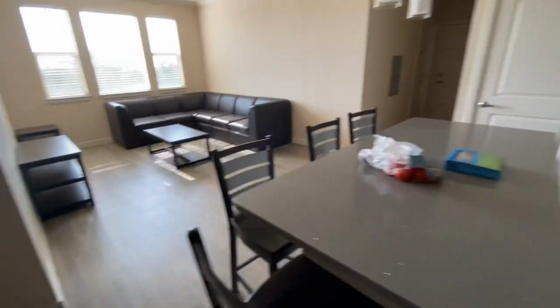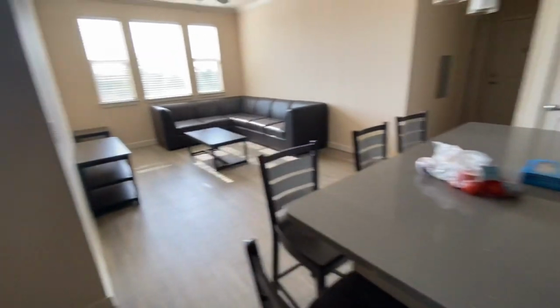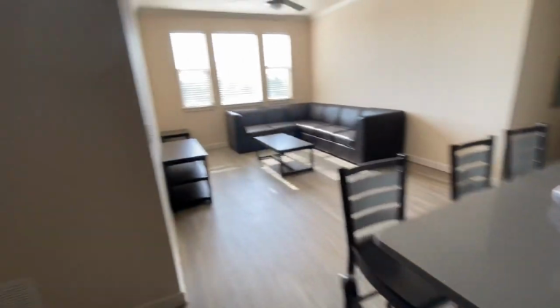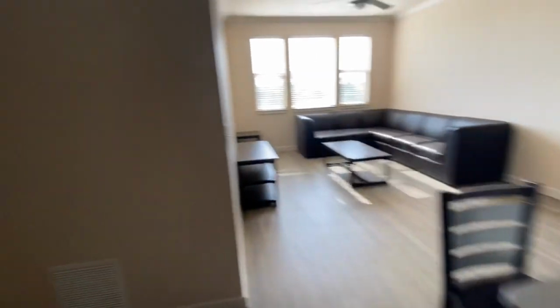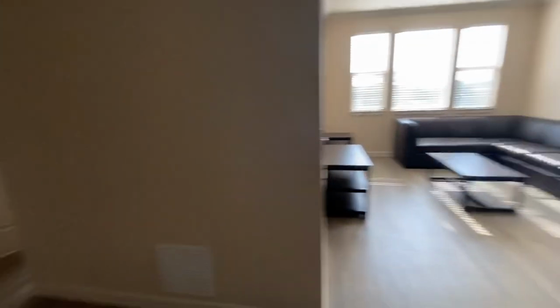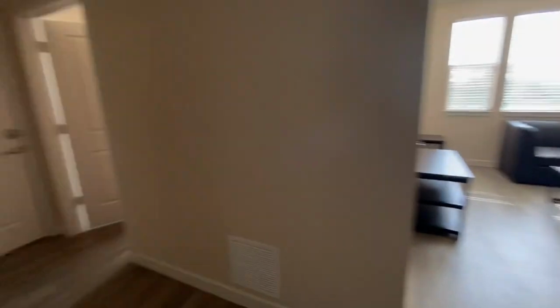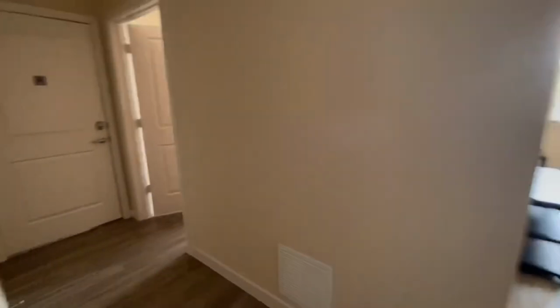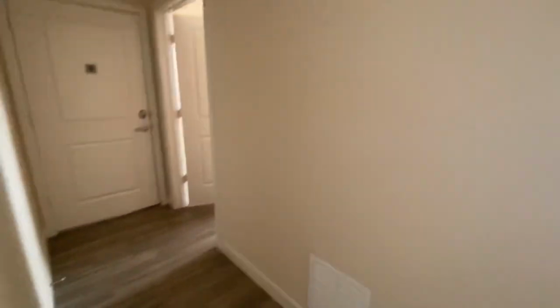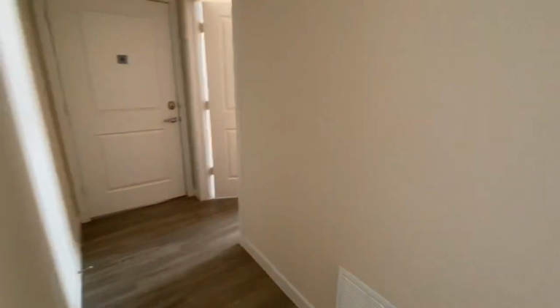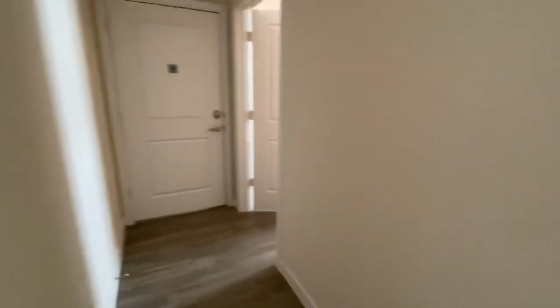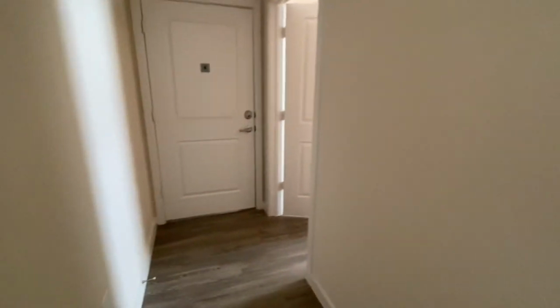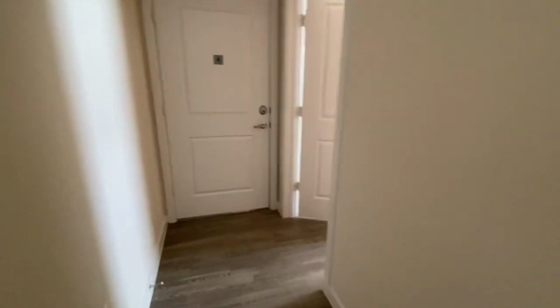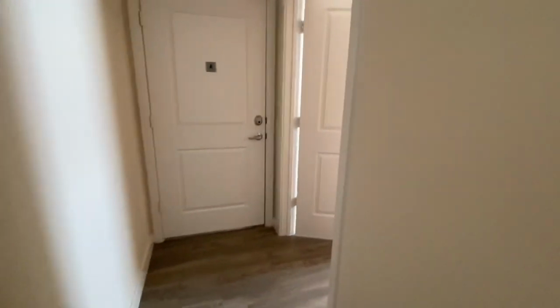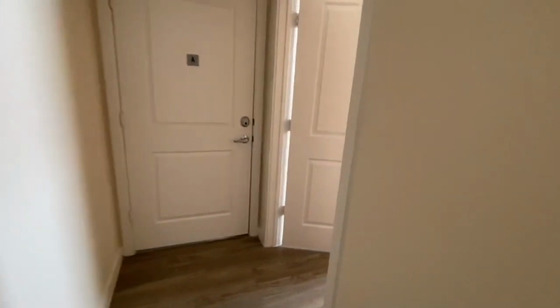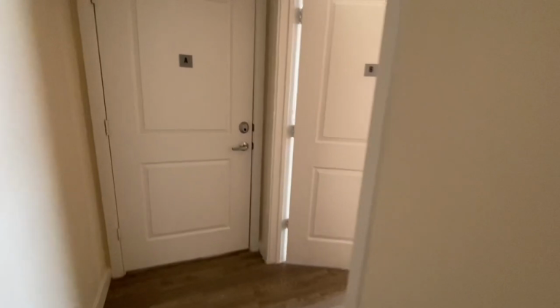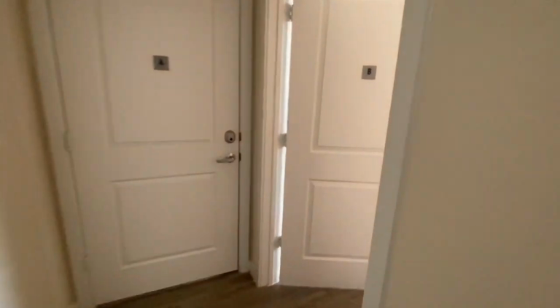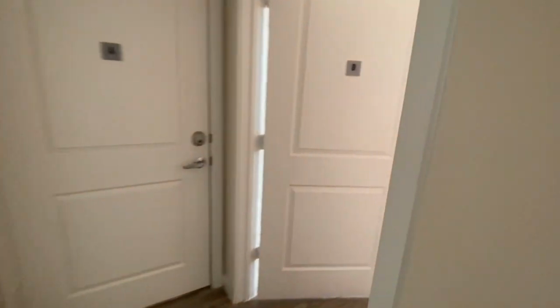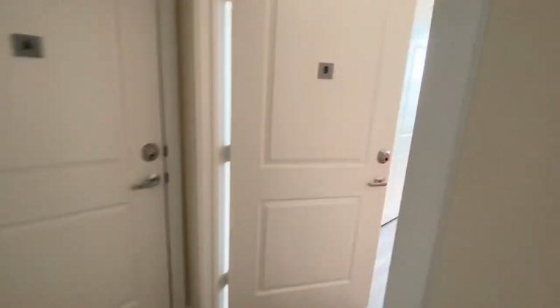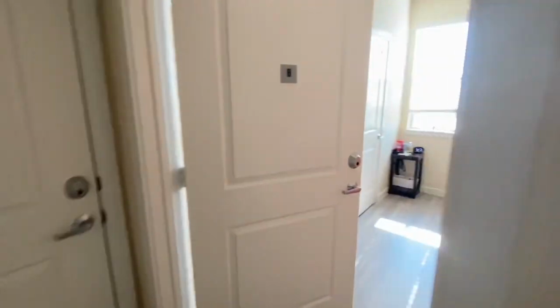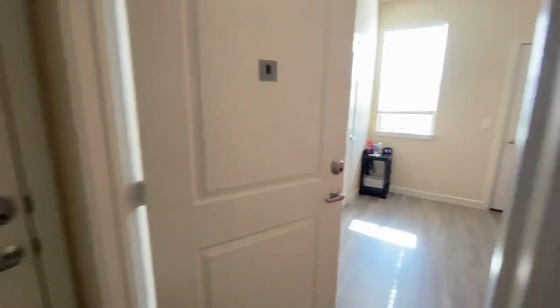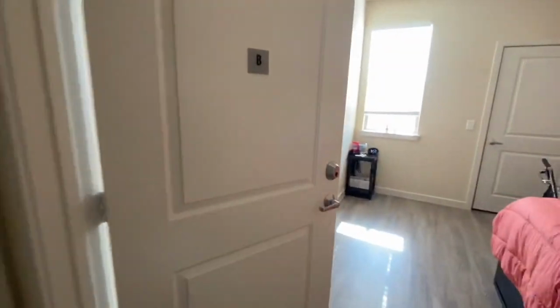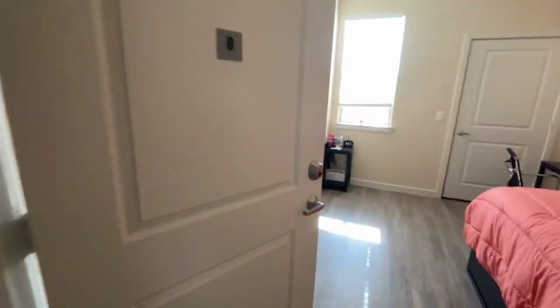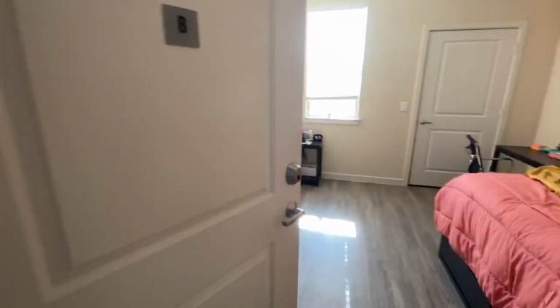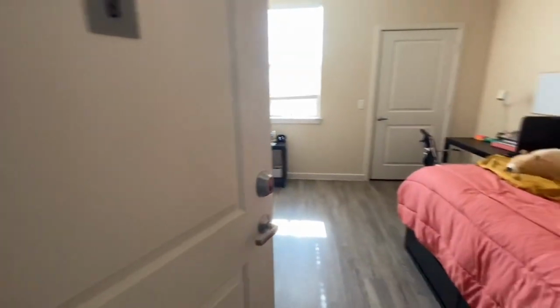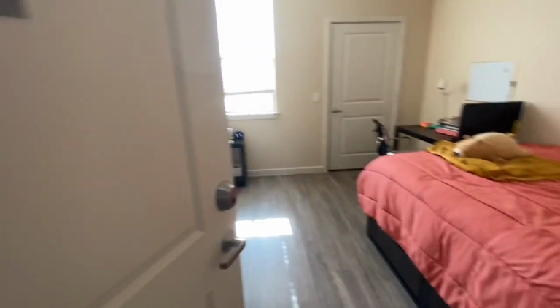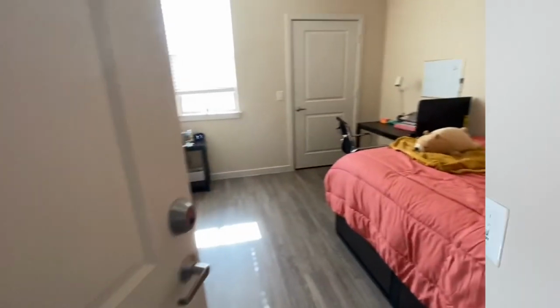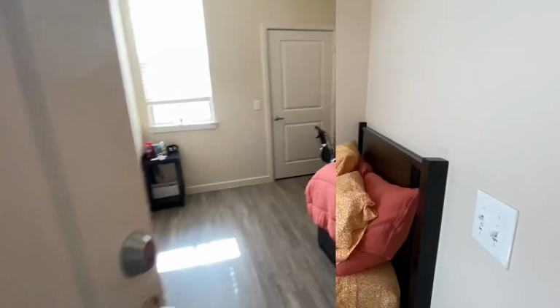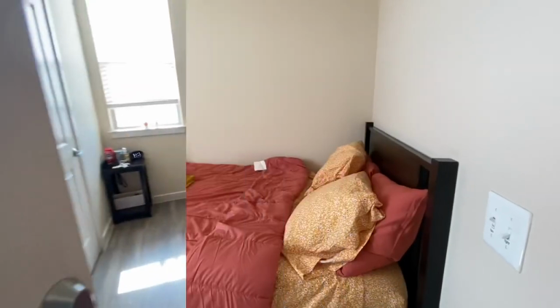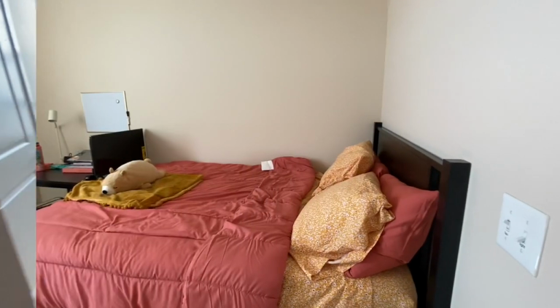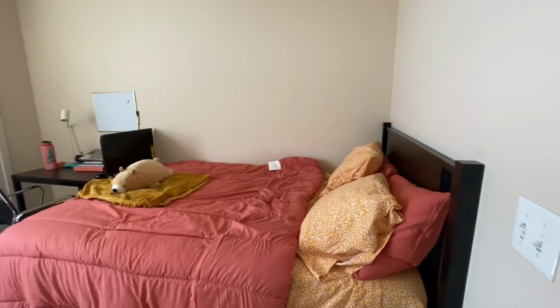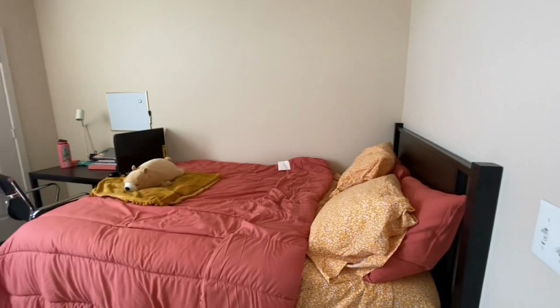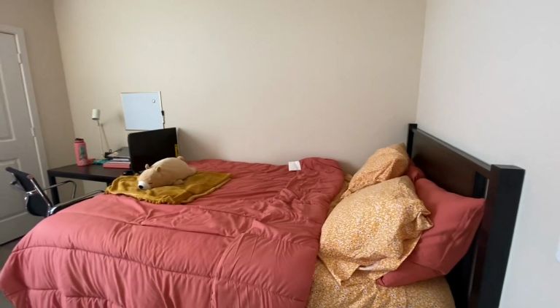Our dorm is formatted as a four bed, four bath. Each room comes with its own personal lock so you can lock up your things if you want to.